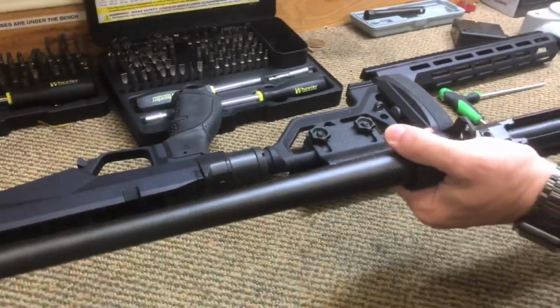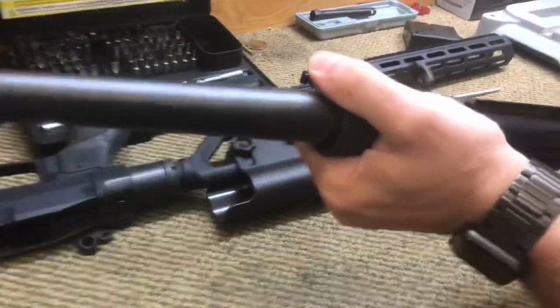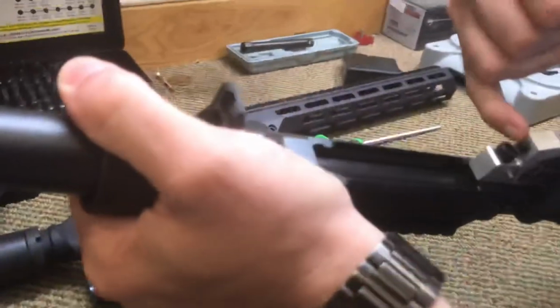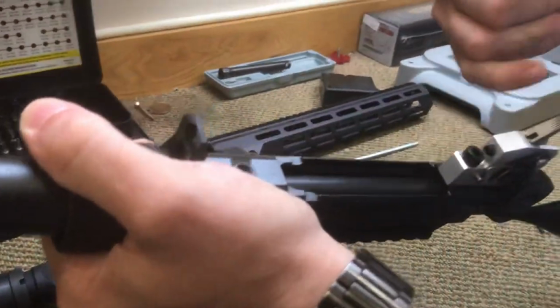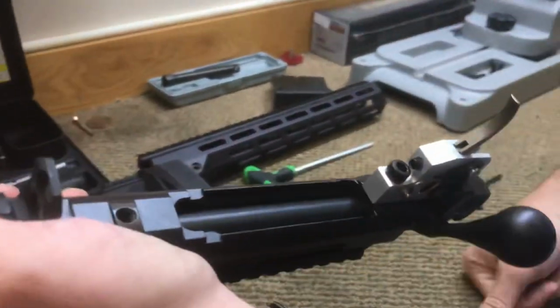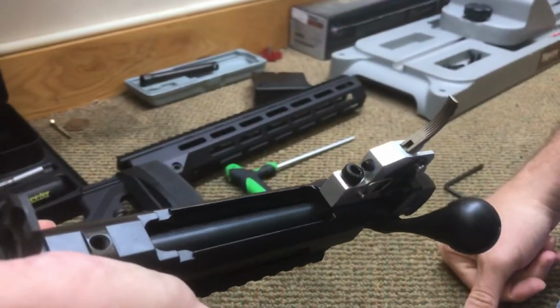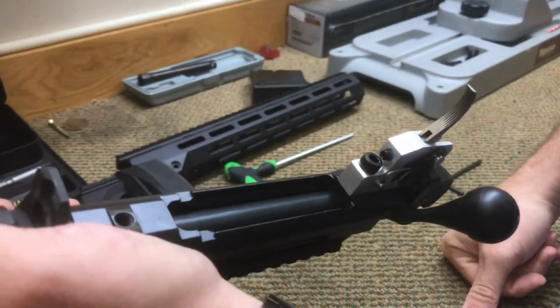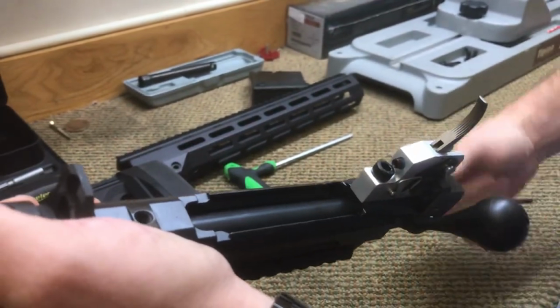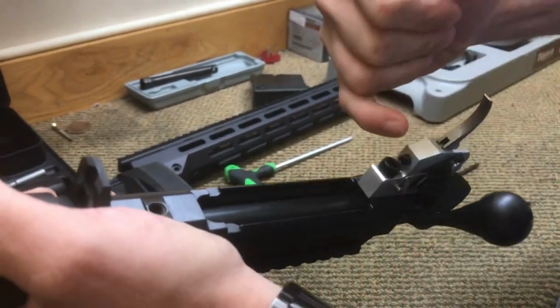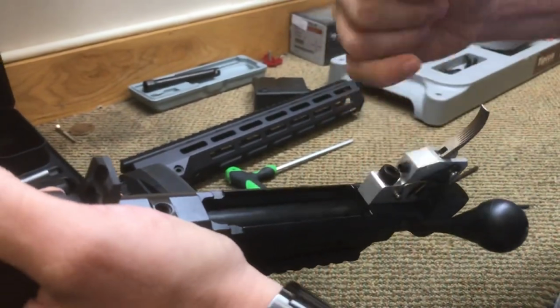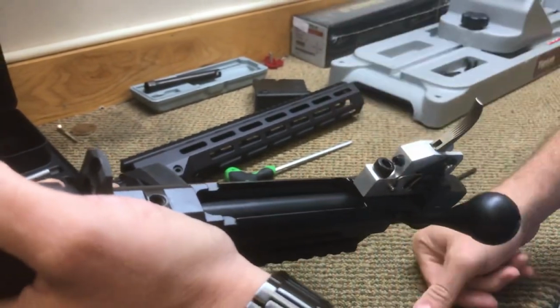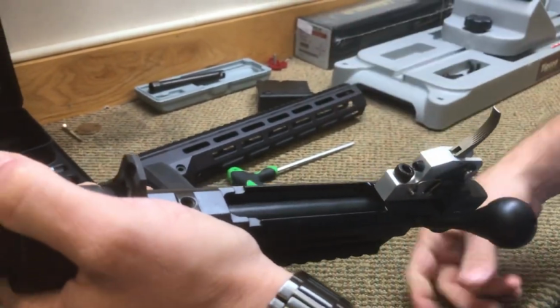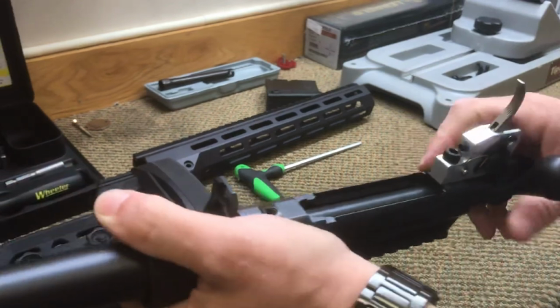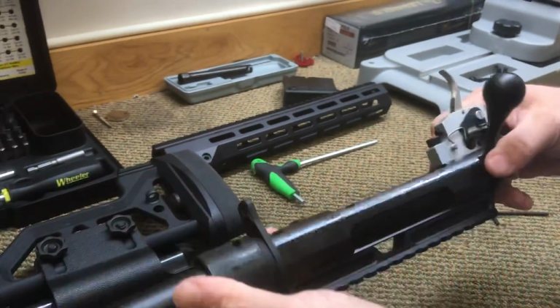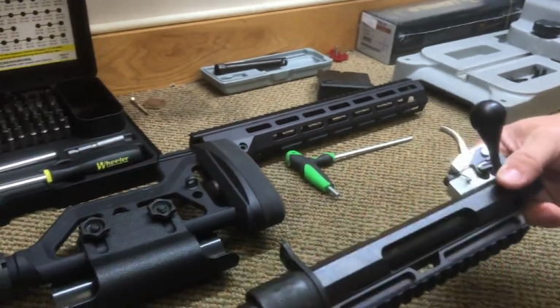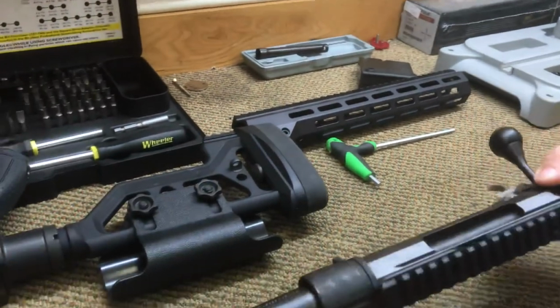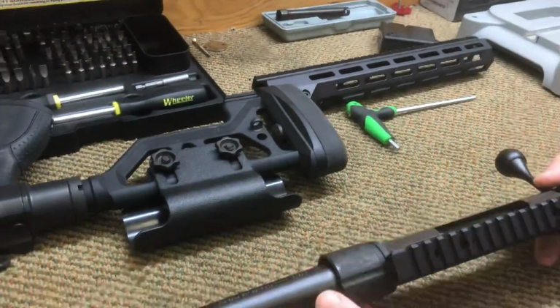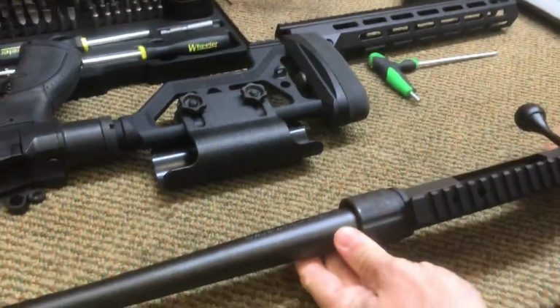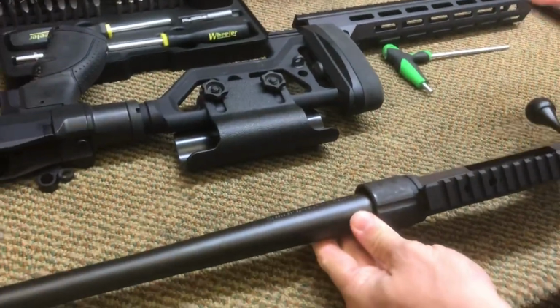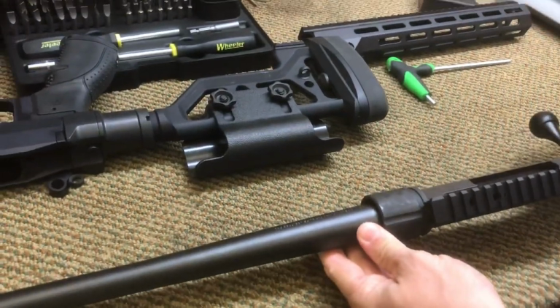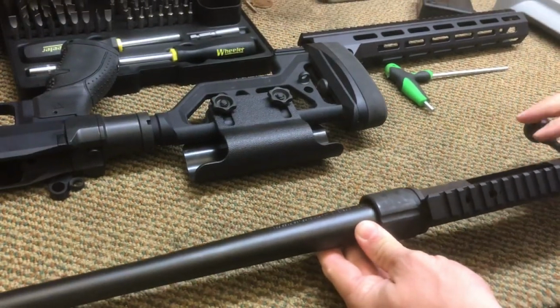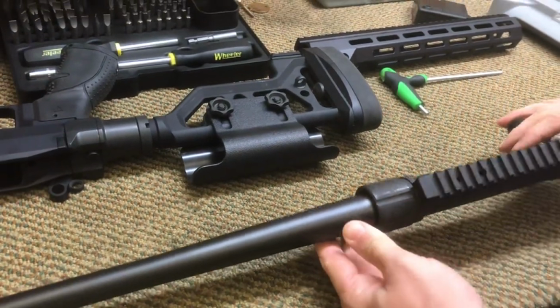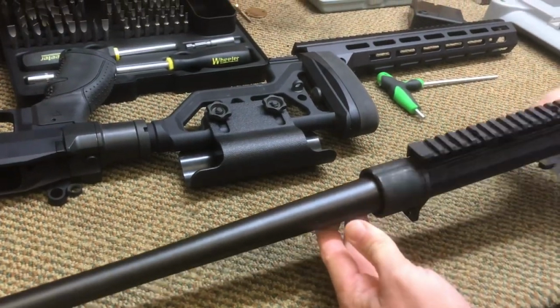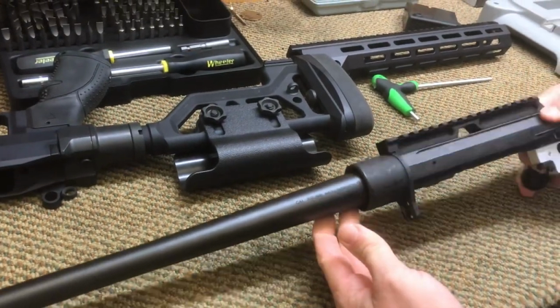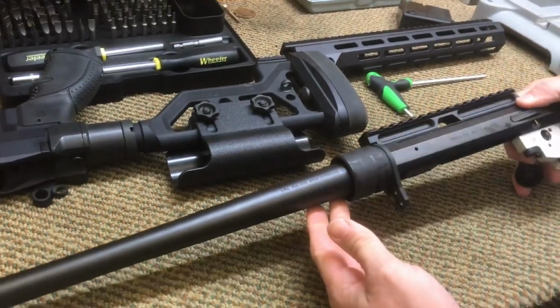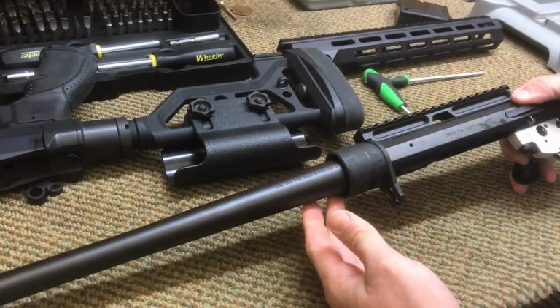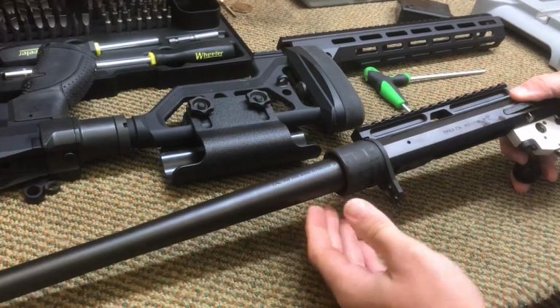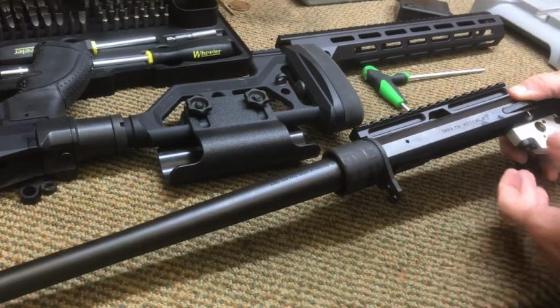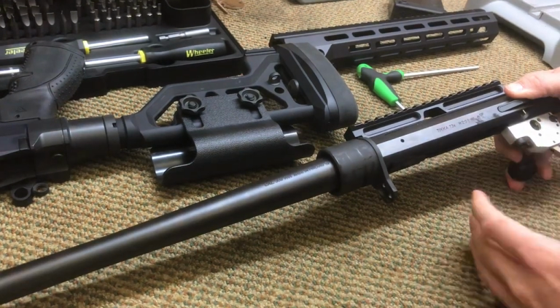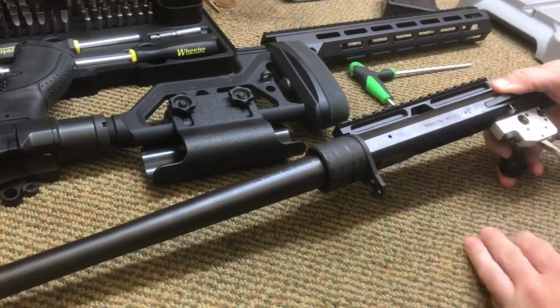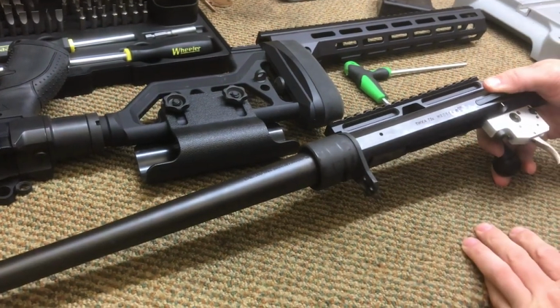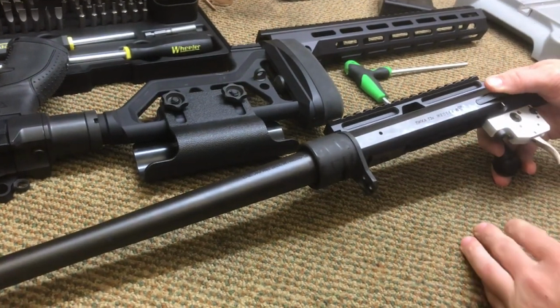You now have the ability to adjust your trigger with your set screw. I'm not sure why you would take this rifle down to this level except to adjust your trigger, obviously.